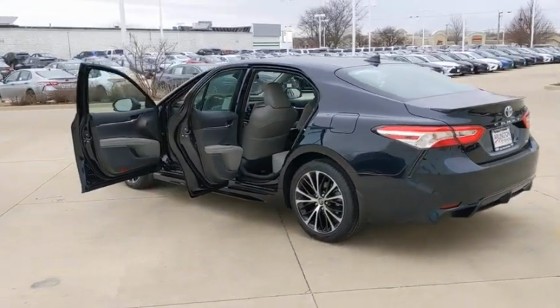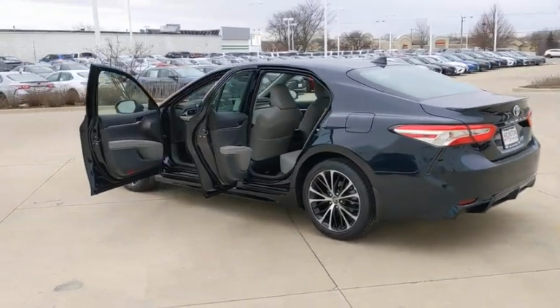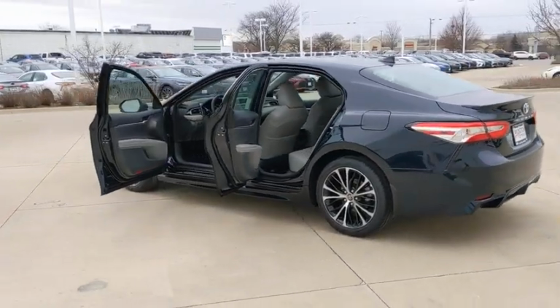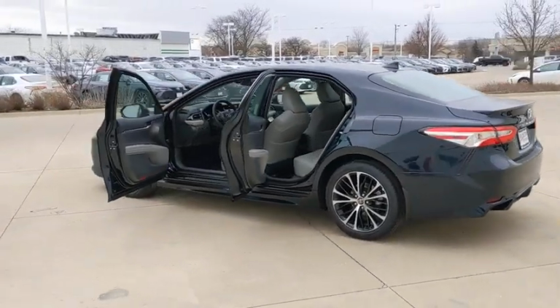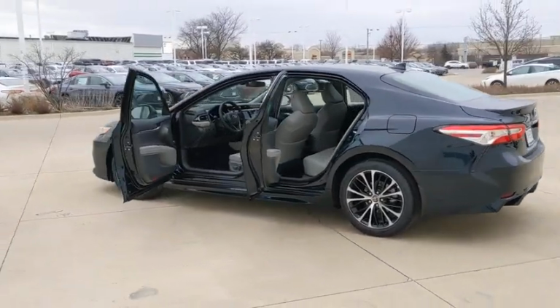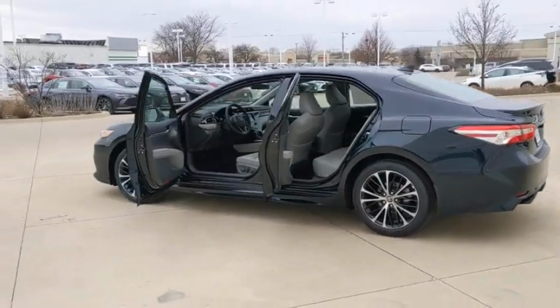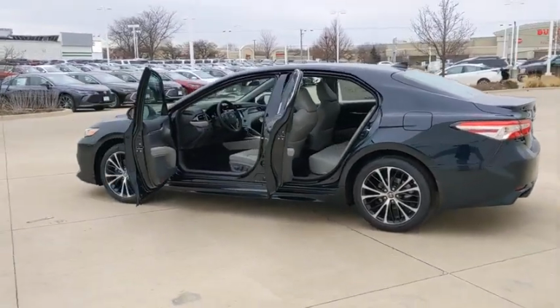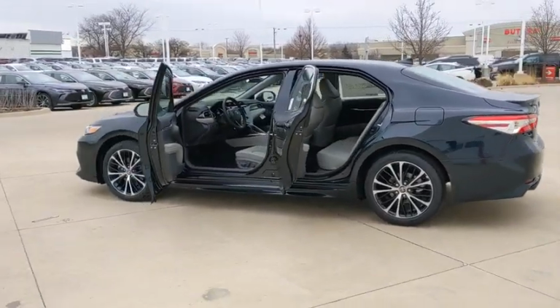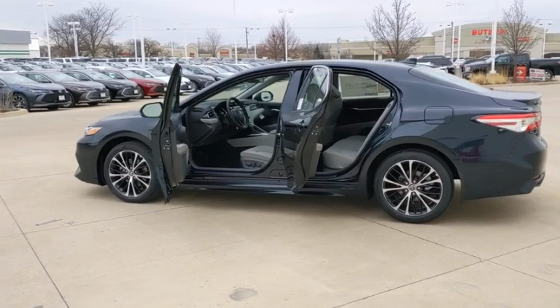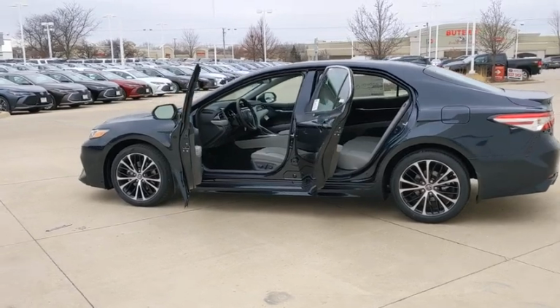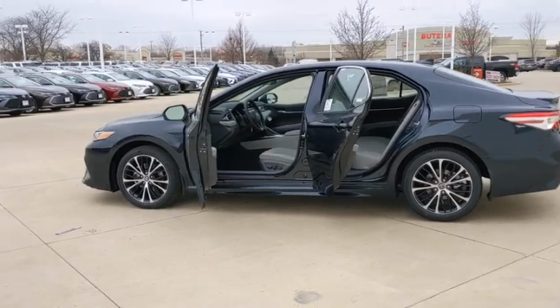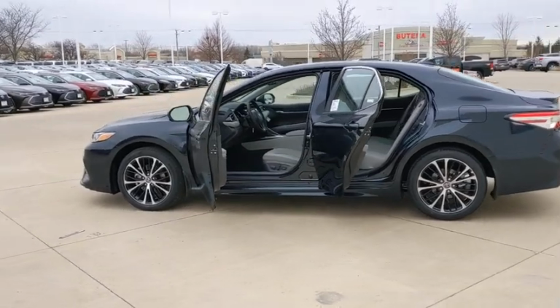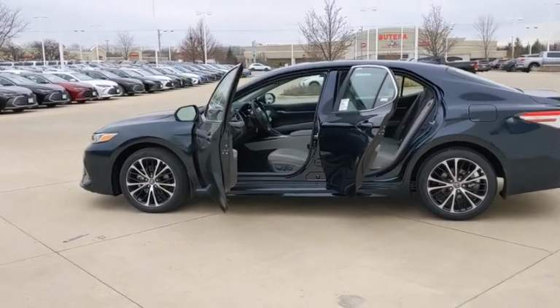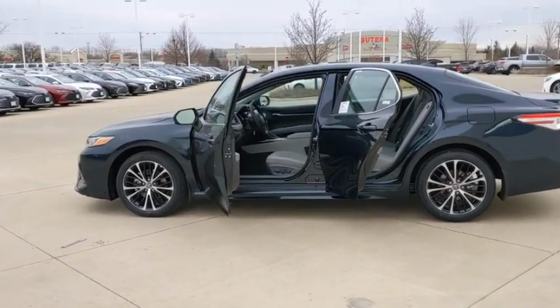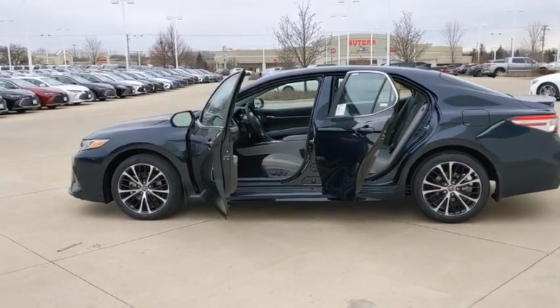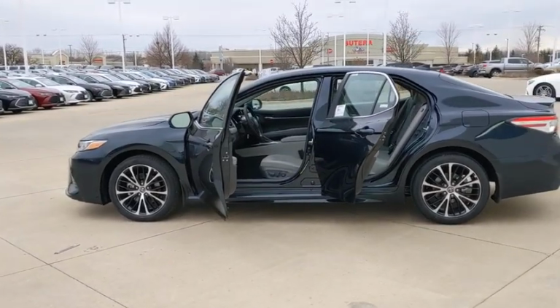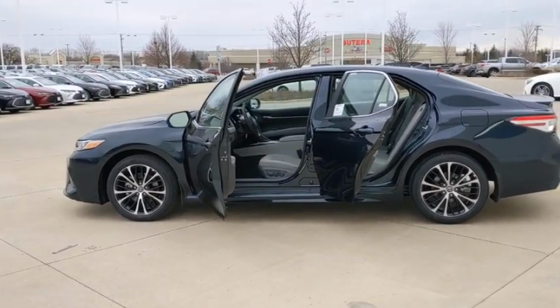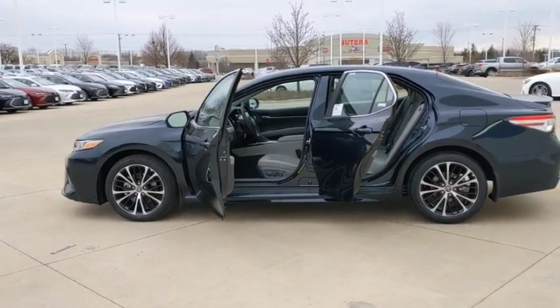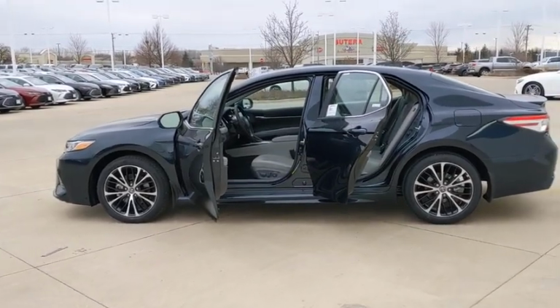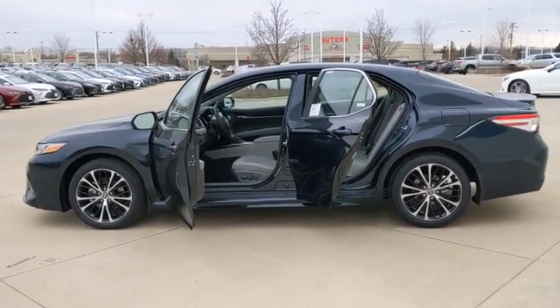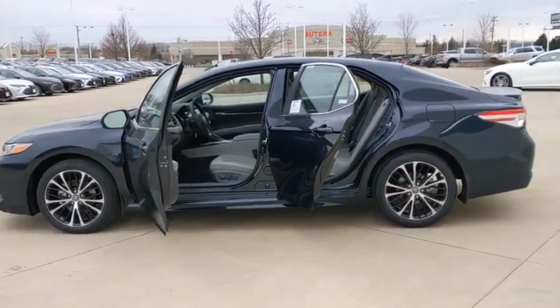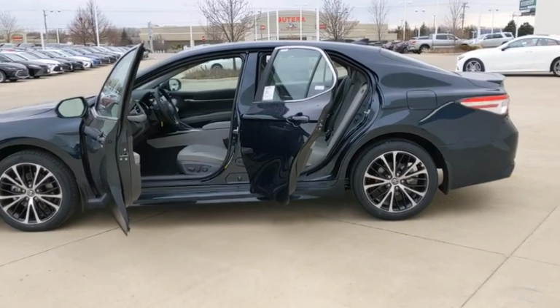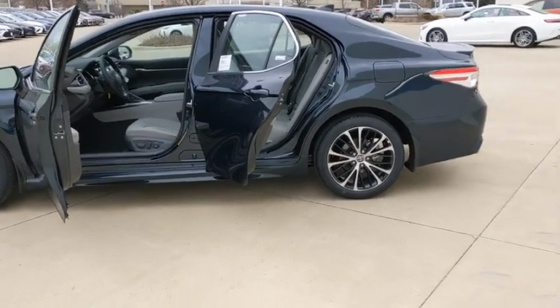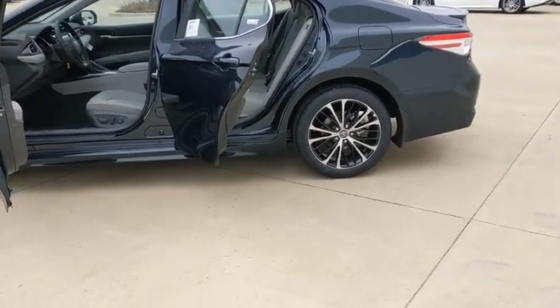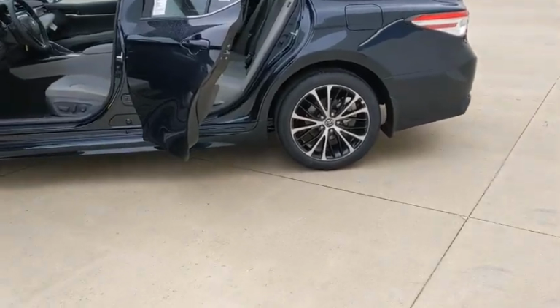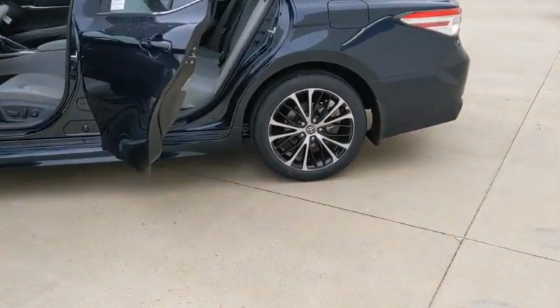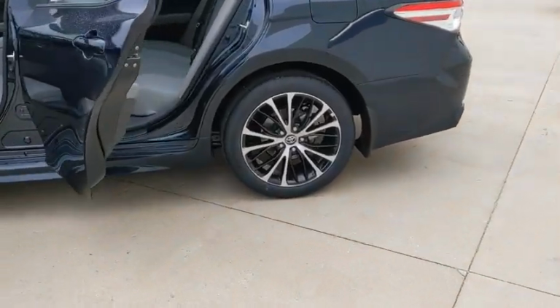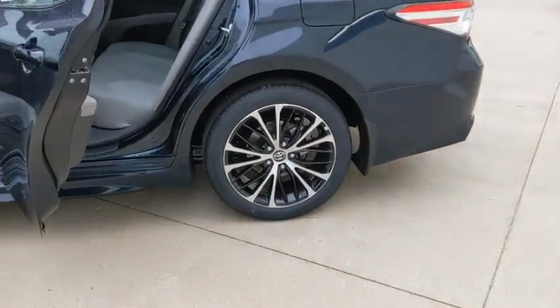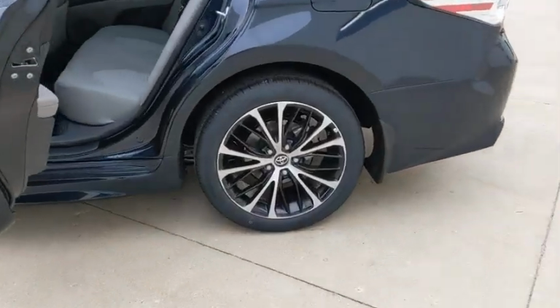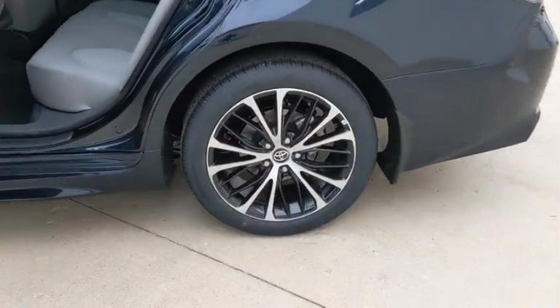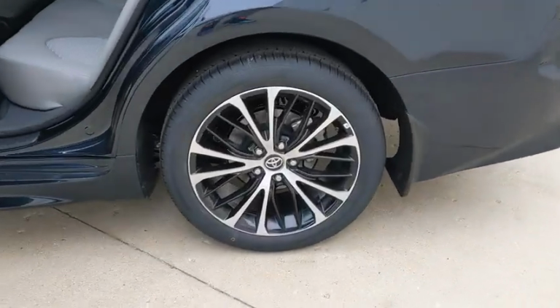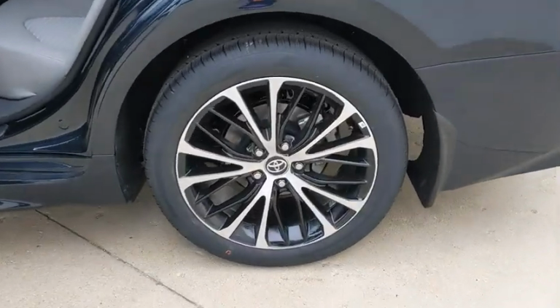Leather-wrapped steering wheel, adjustable steering wheel, power steering, four-wheel disc brakes, cruise control, aluminum wheels, climate control, front-wheel drive, AM-FM stereo radio, rear defrost, bucket seats.